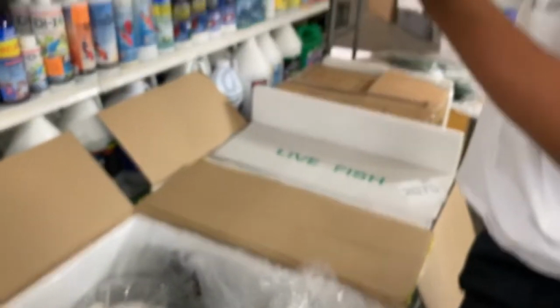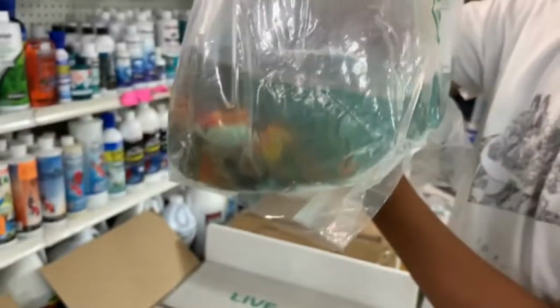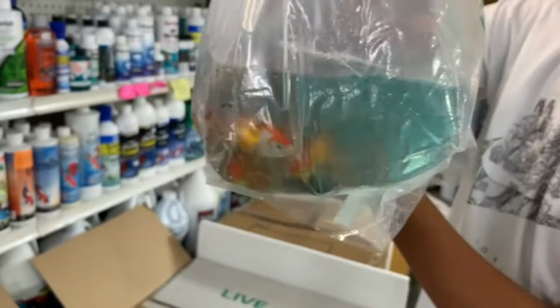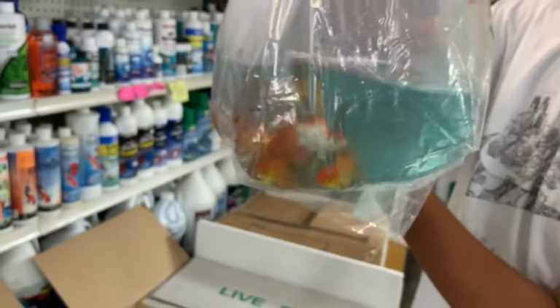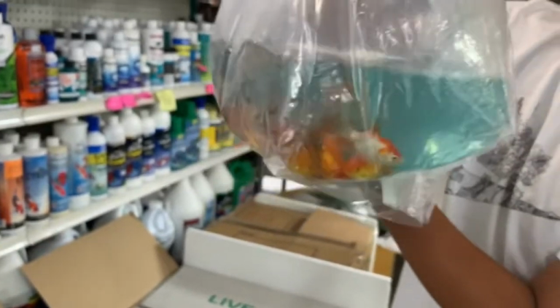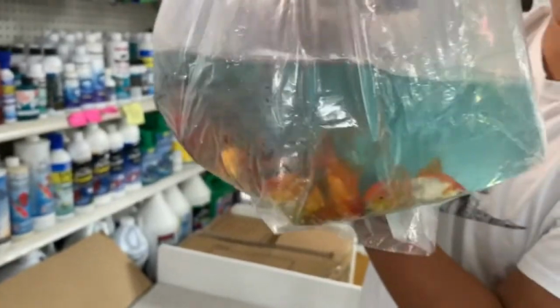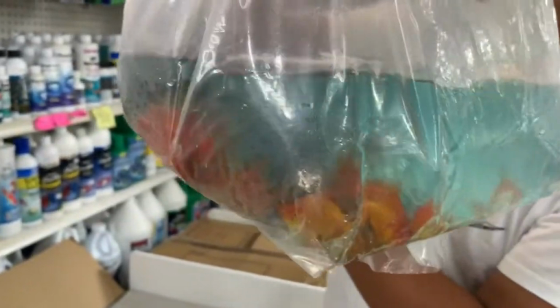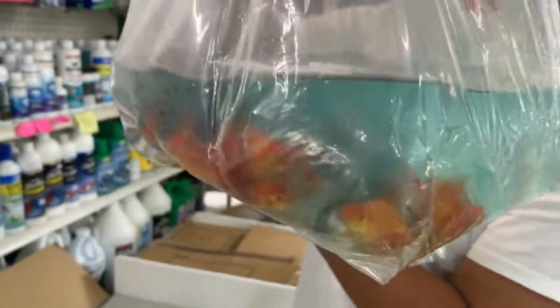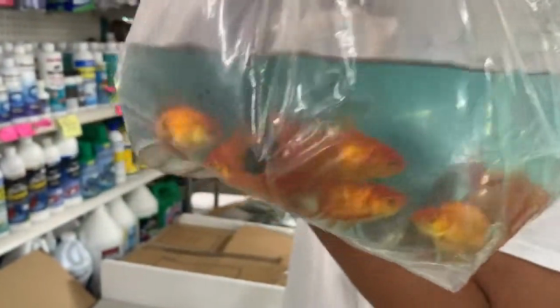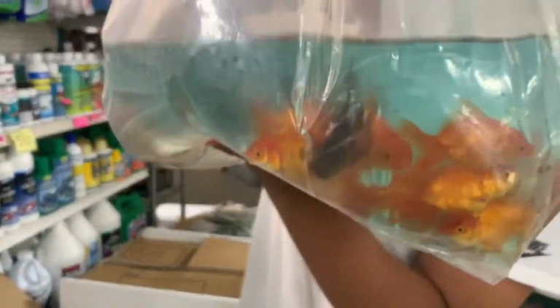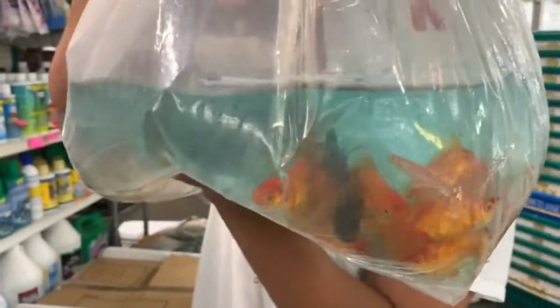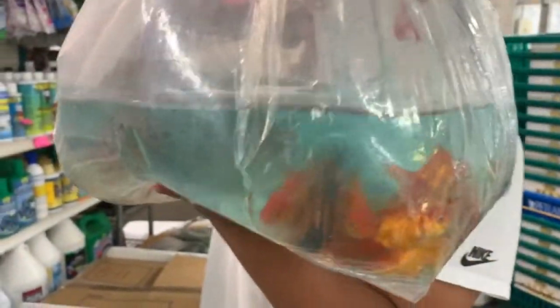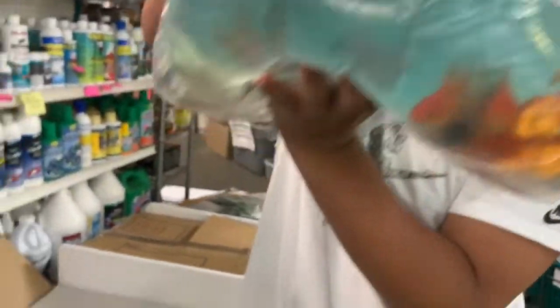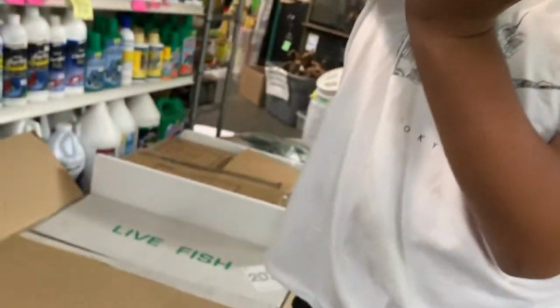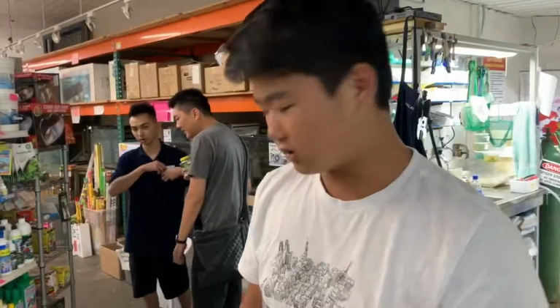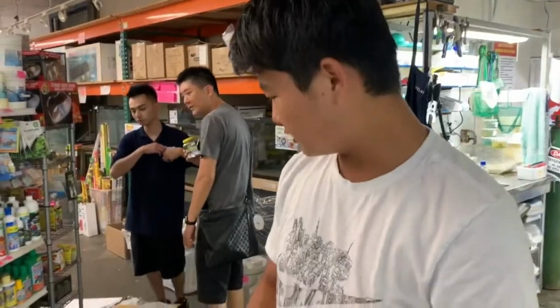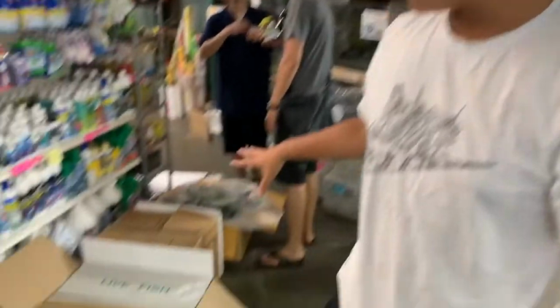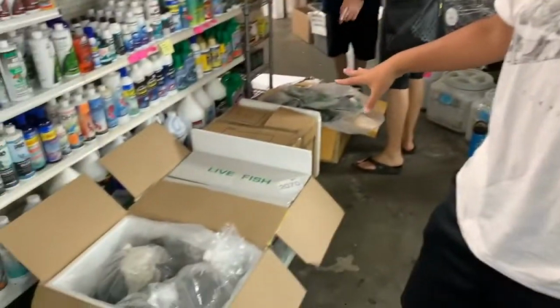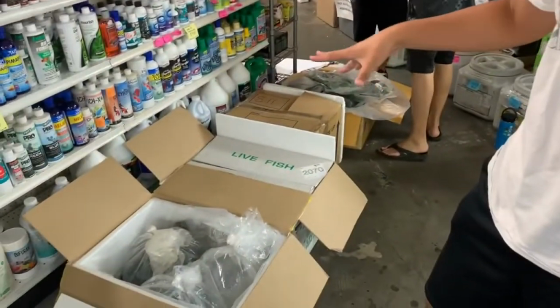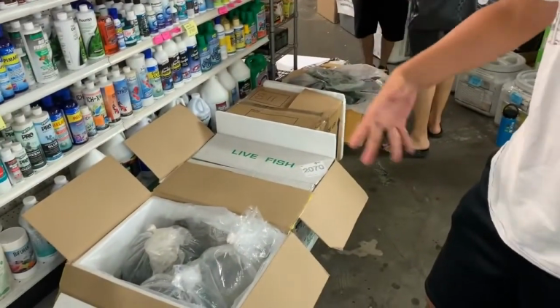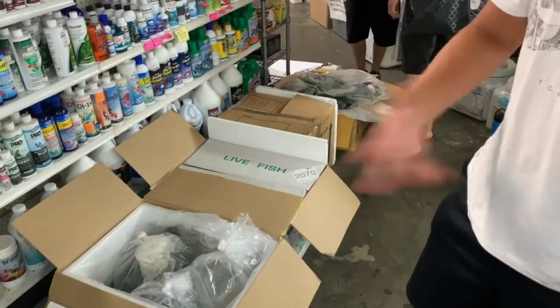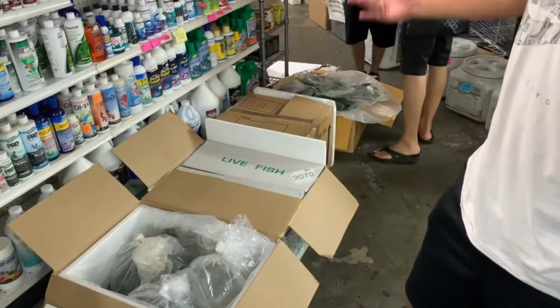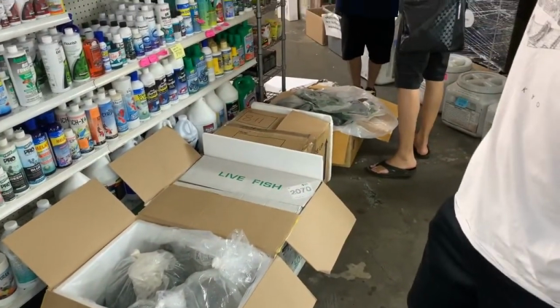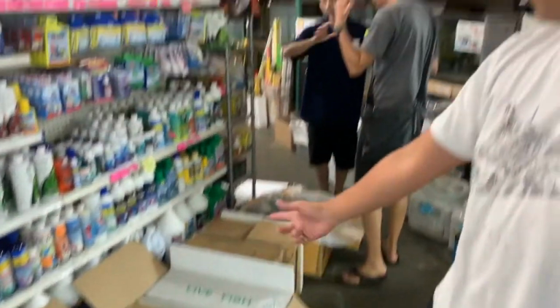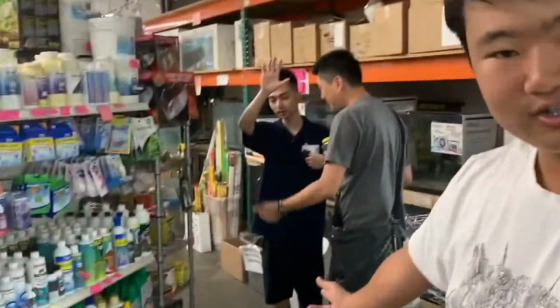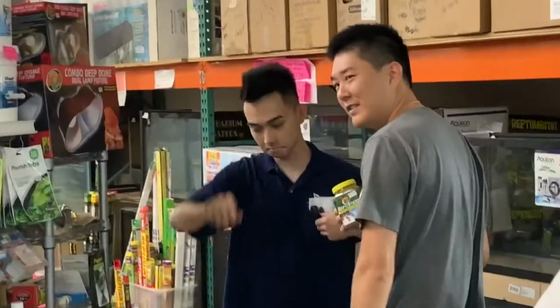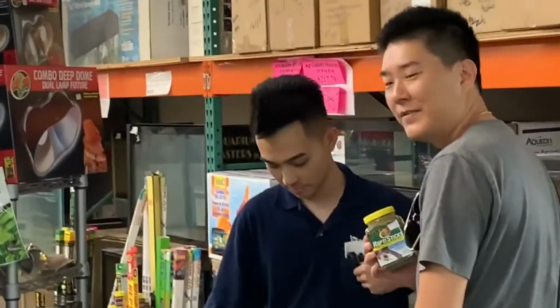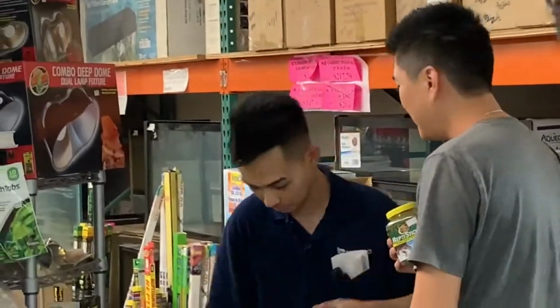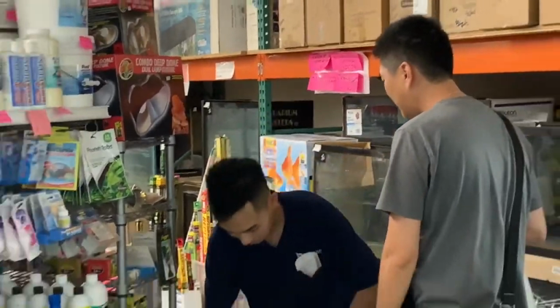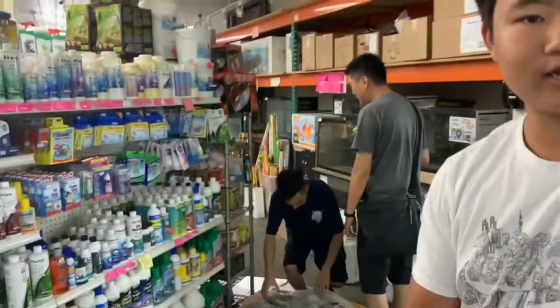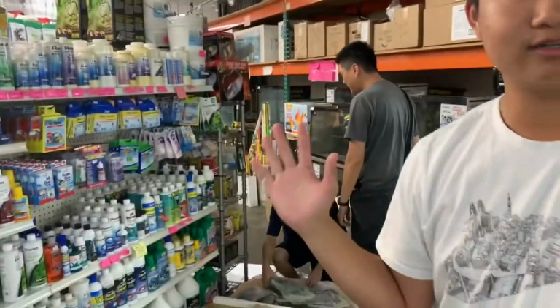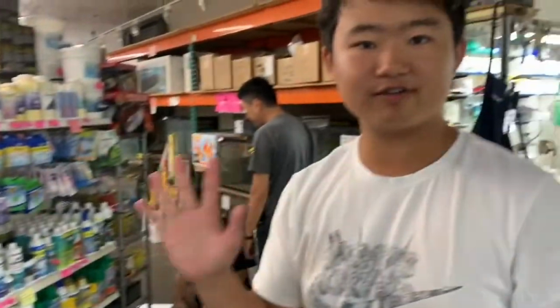They got a lot of goldfish in today — mixed ryukins, nice. All right, so that's pretty much it for today's video. Thank you guys so much for watching, thank you so much Scott for letting us unbox what came in today, and I'll see you guys in the next video.